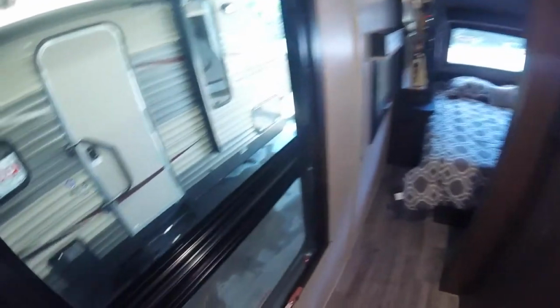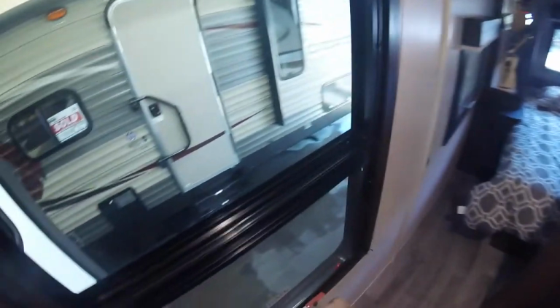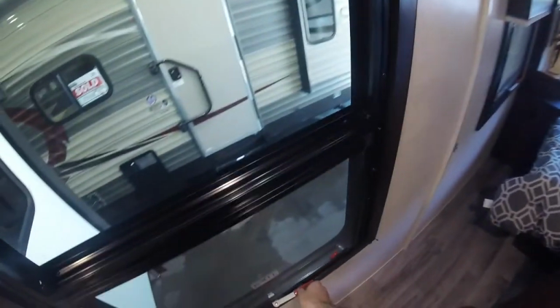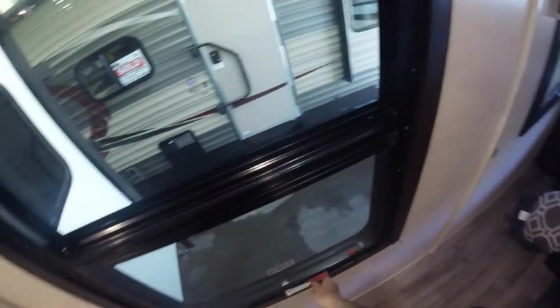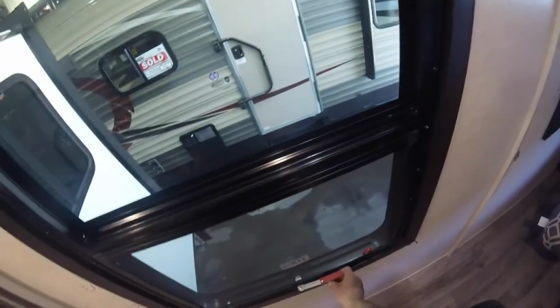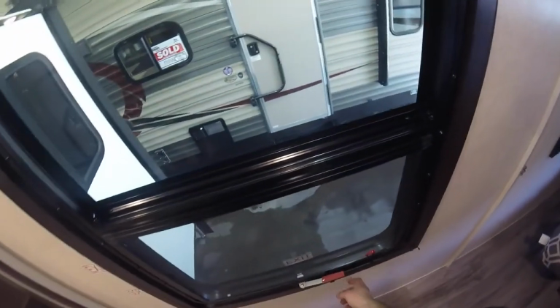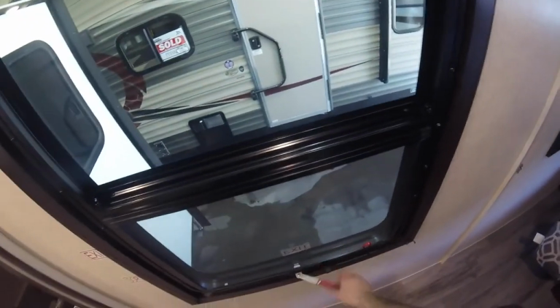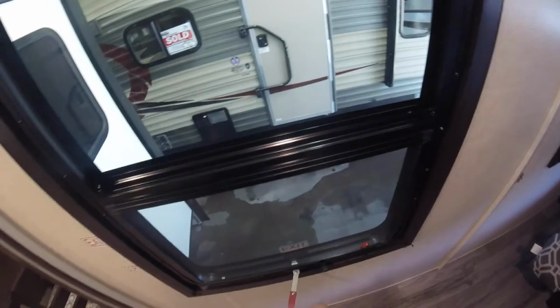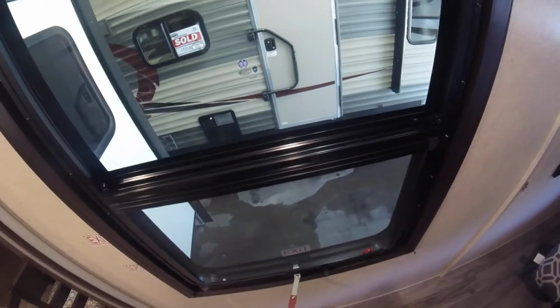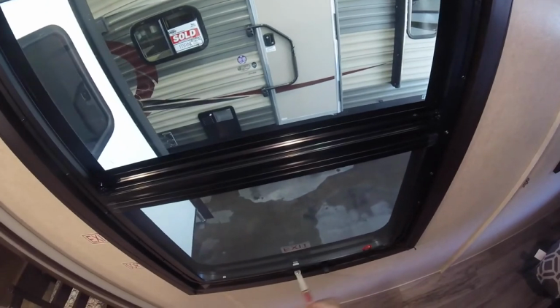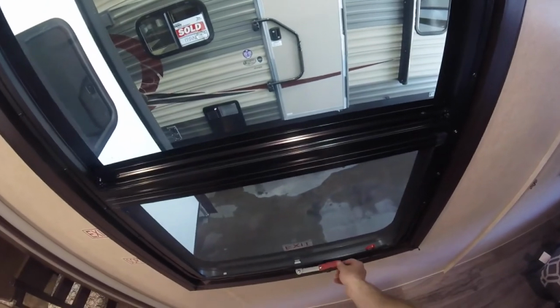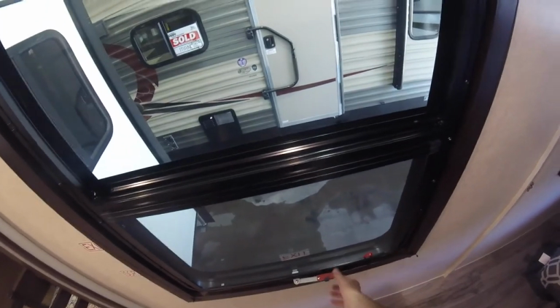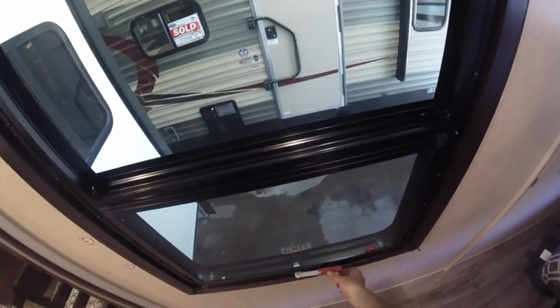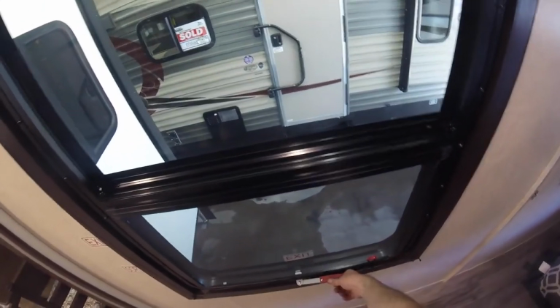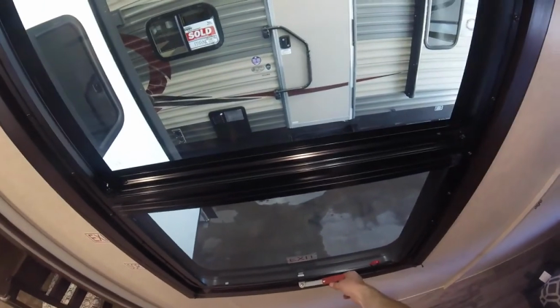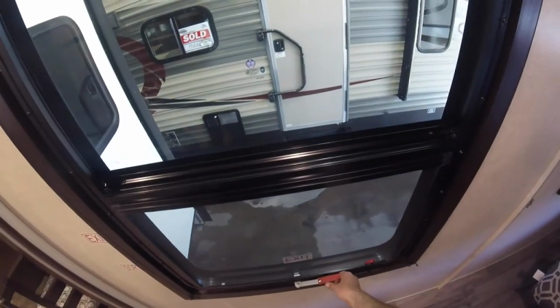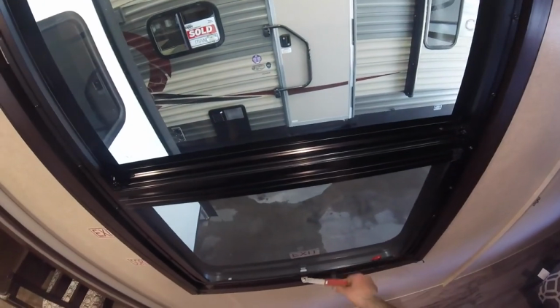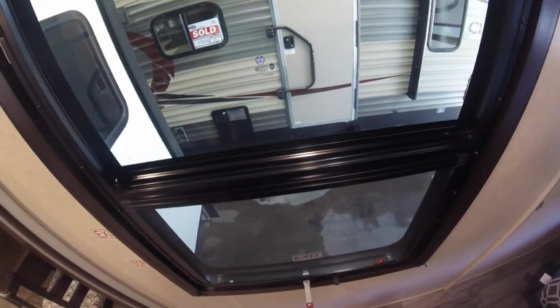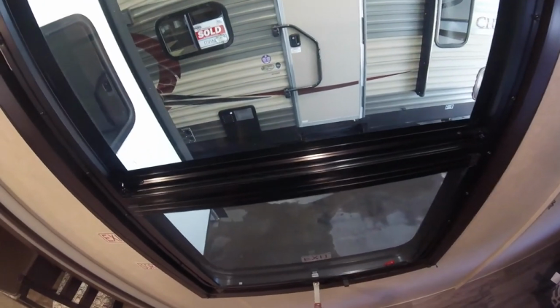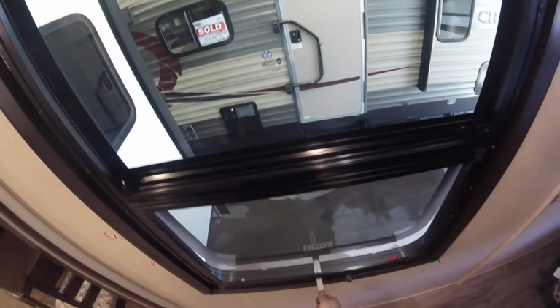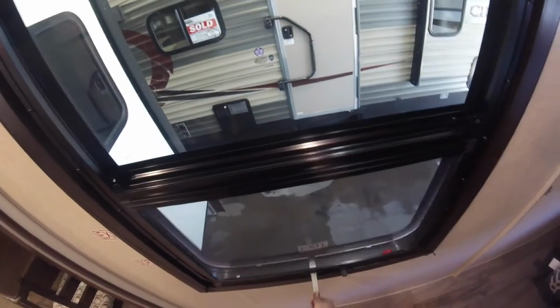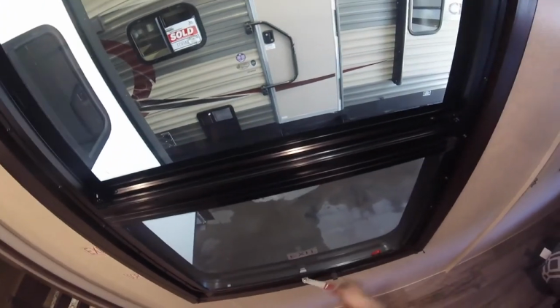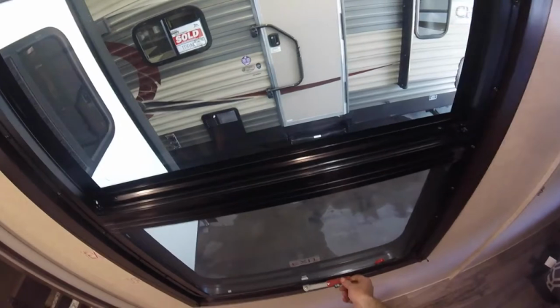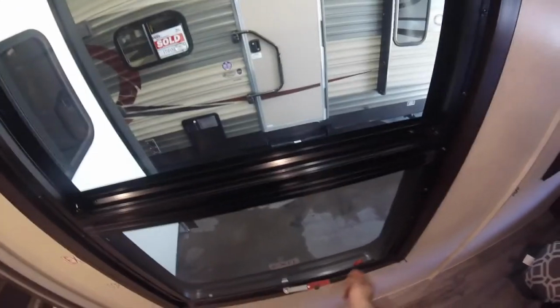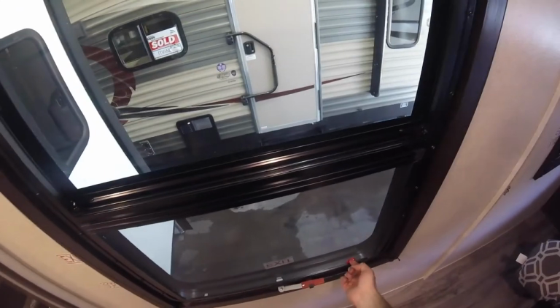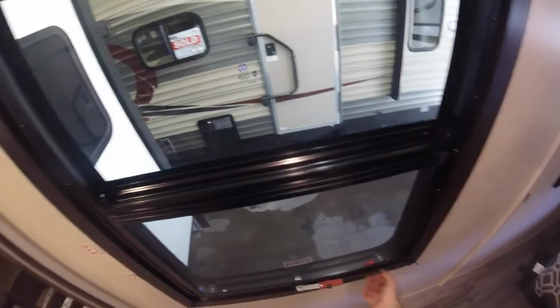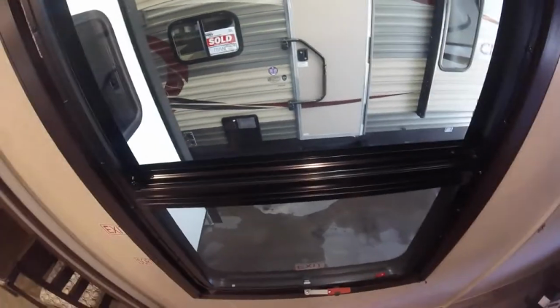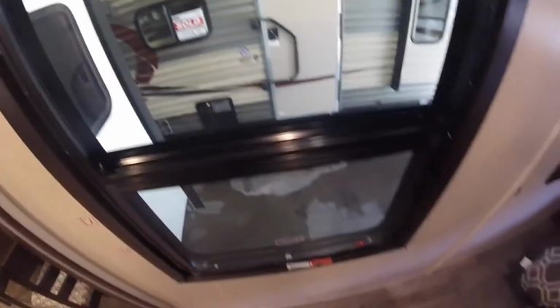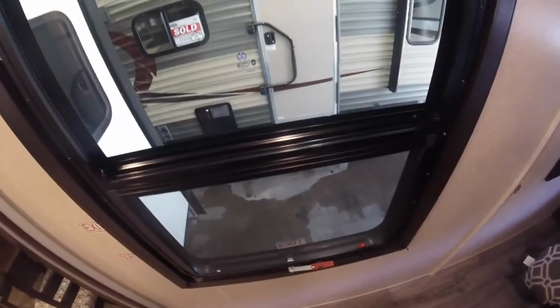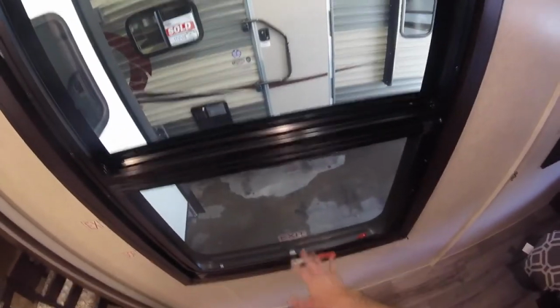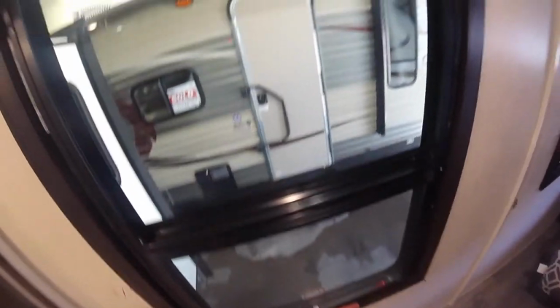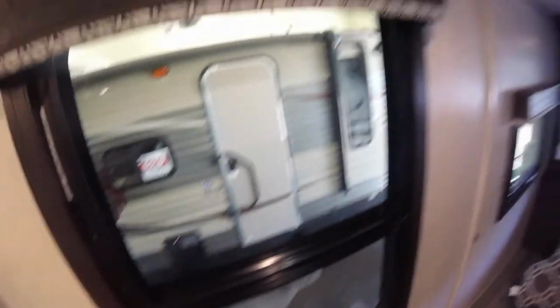We have another important safety feature: the emergency exit. Pull down on the tab, handle up, push out. Pull this up, remove the screen, and you can escape to safety.